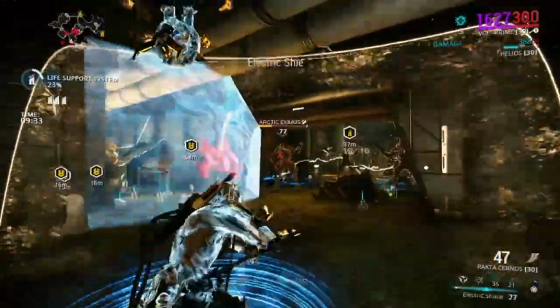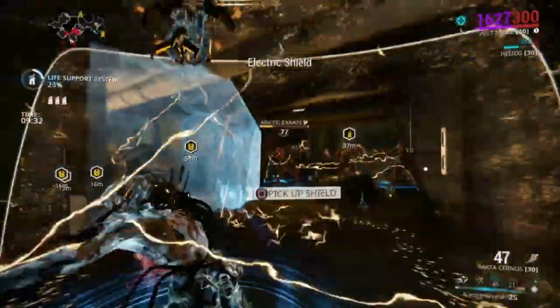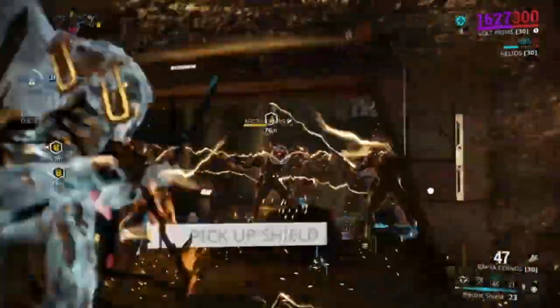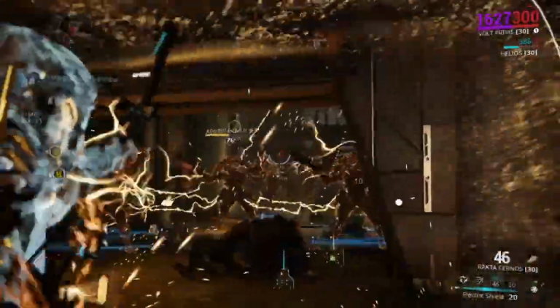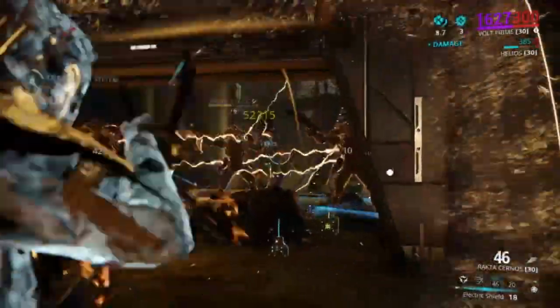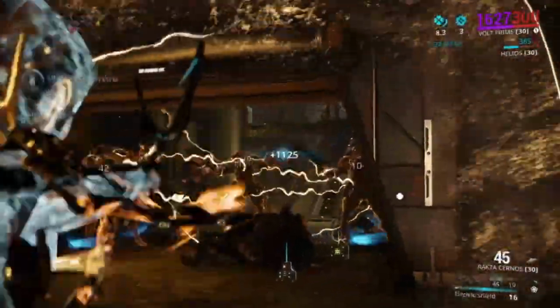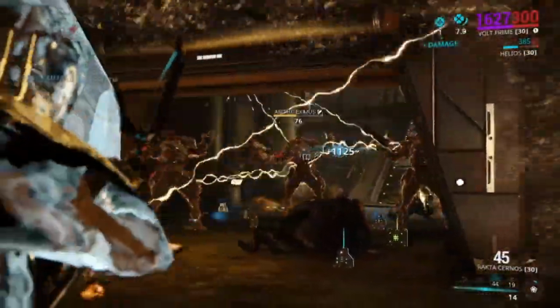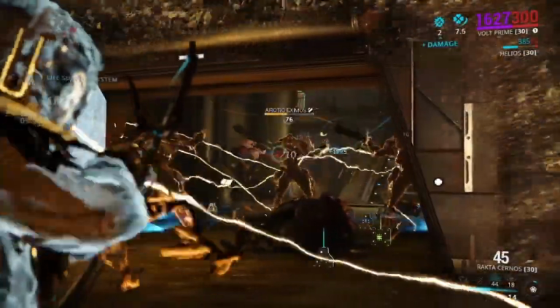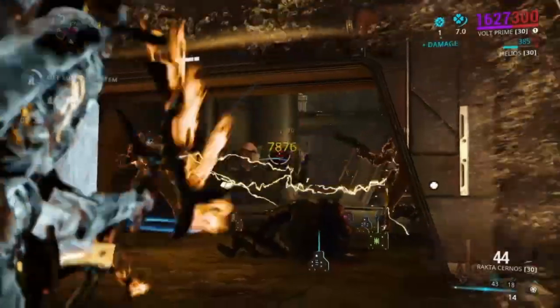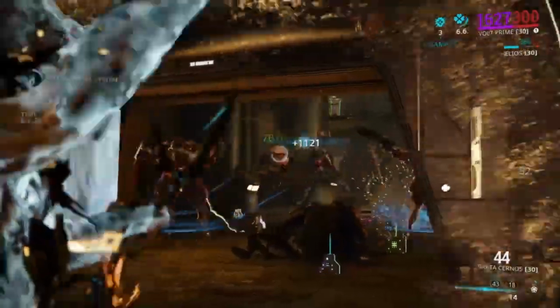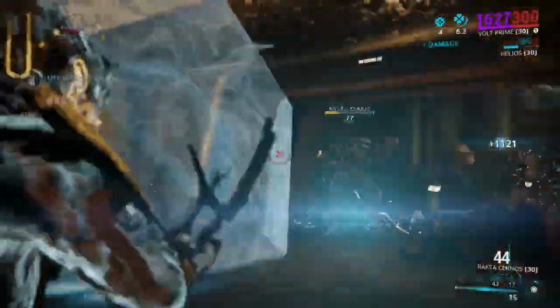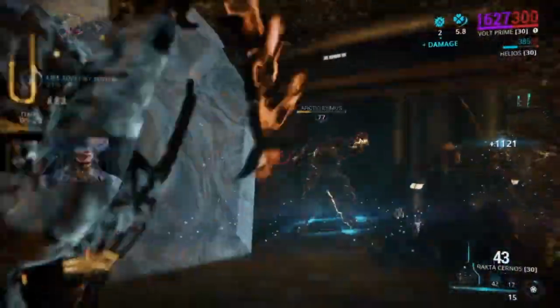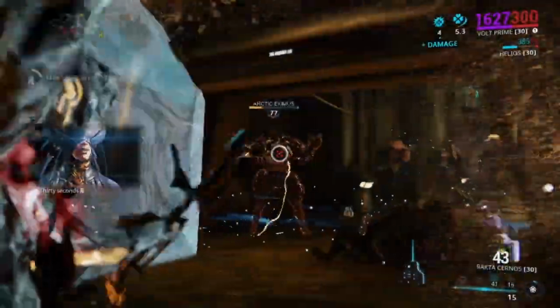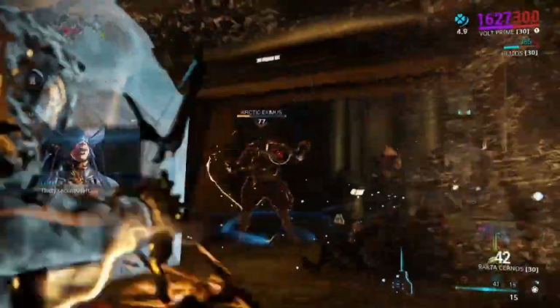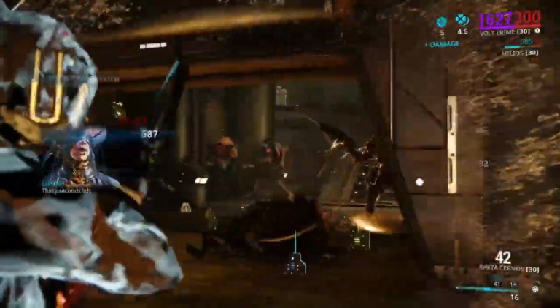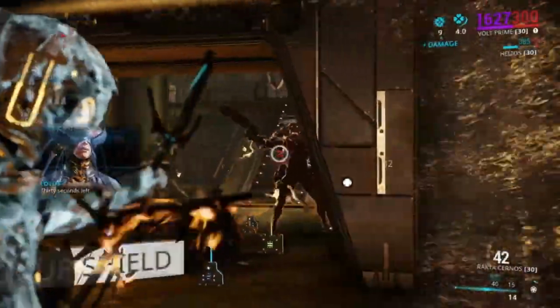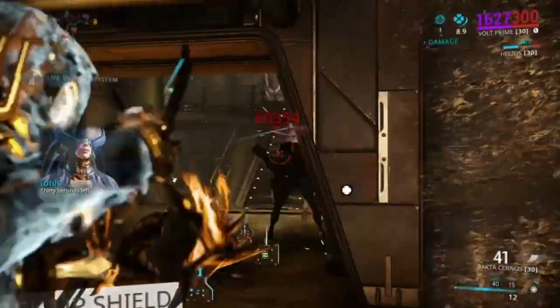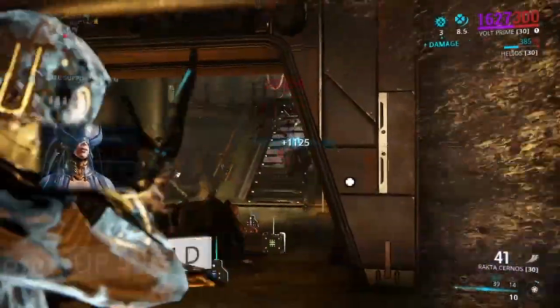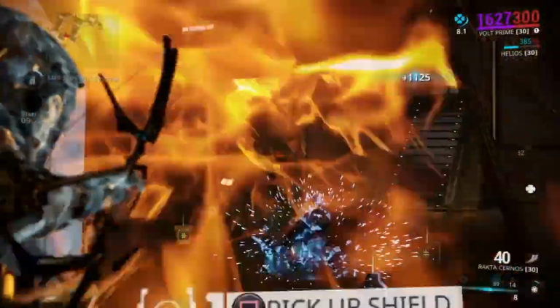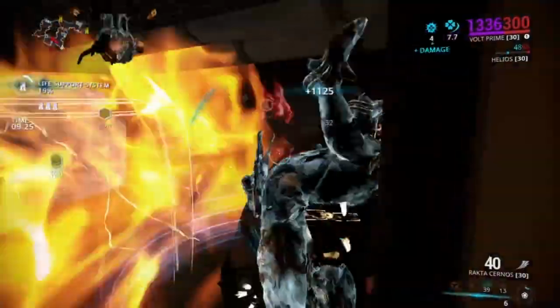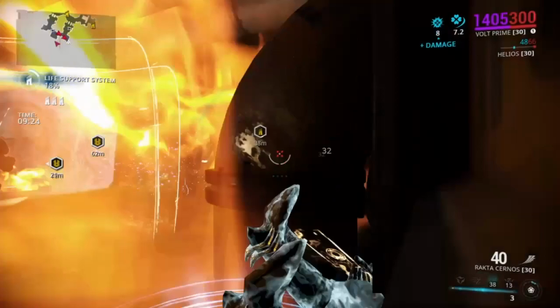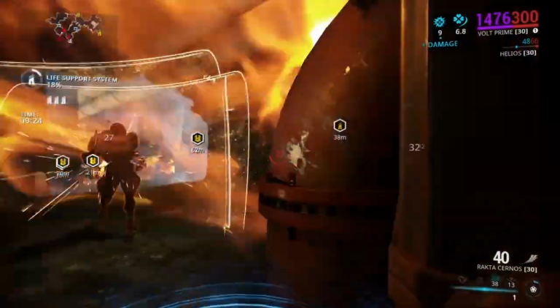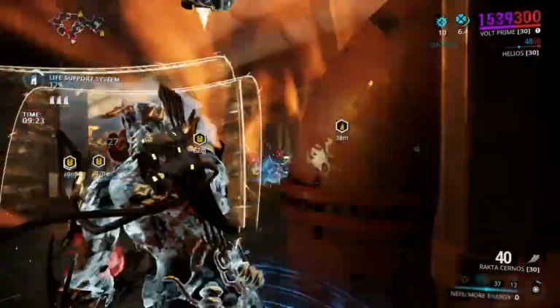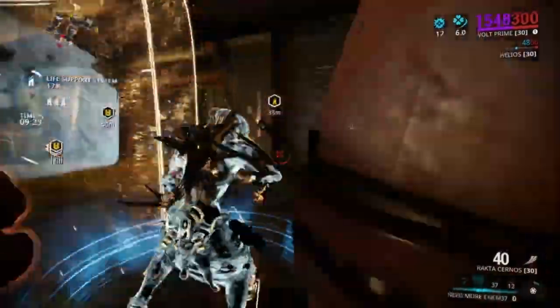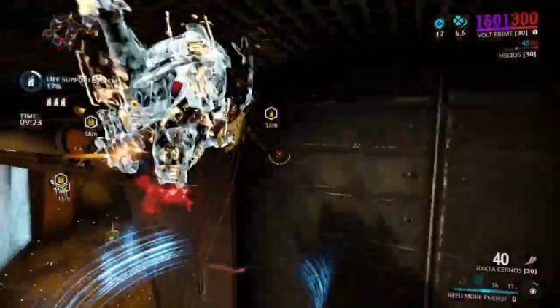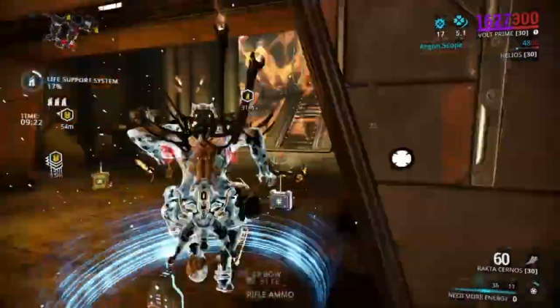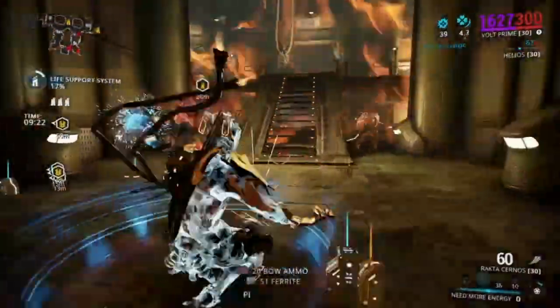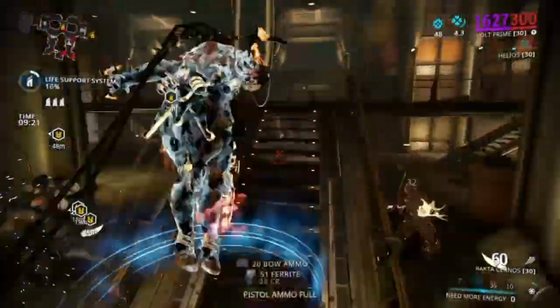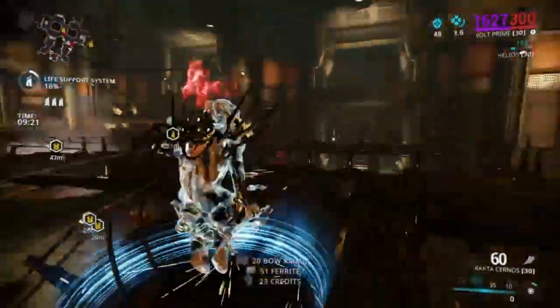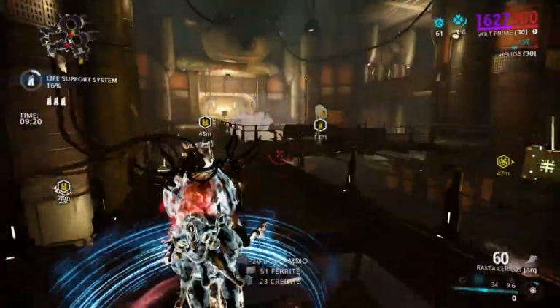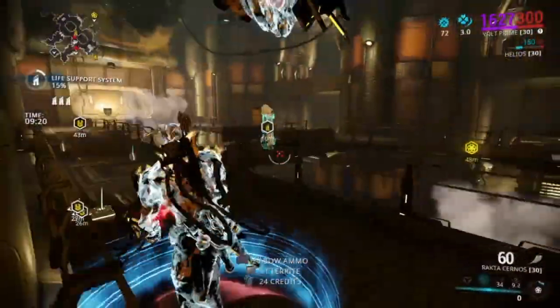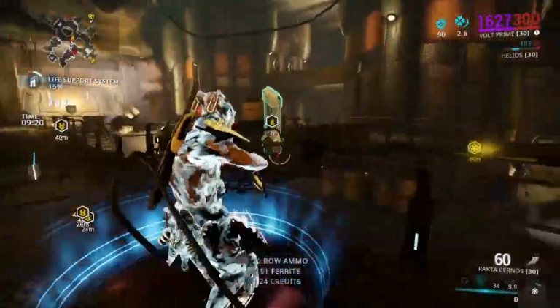Volt's Discharge, his ultimate, does not get a lot of credit, but the hard CC opportunities this provides are incredible. There's nothing better than making the enemy sit still and do nothing, and Discharge does that really well.